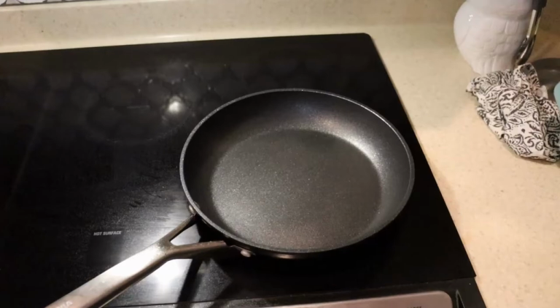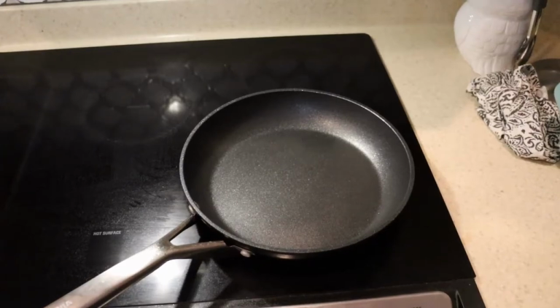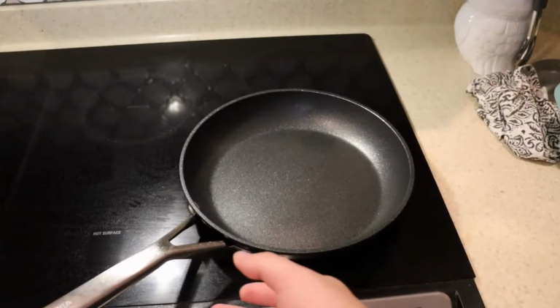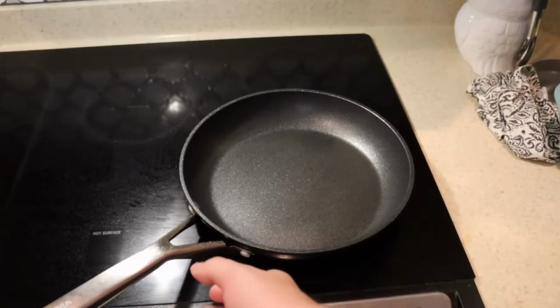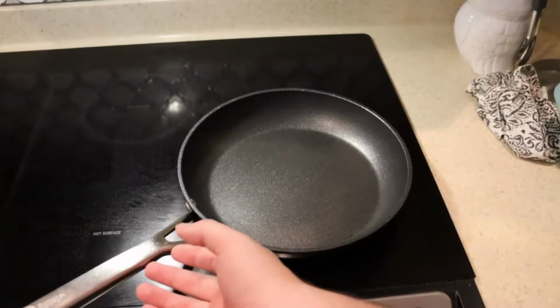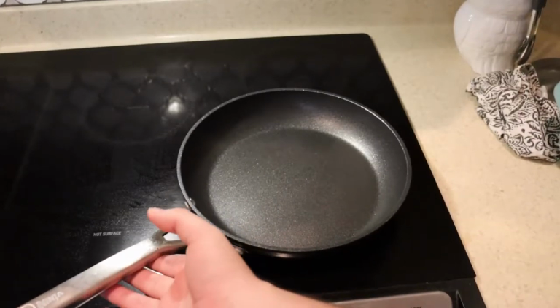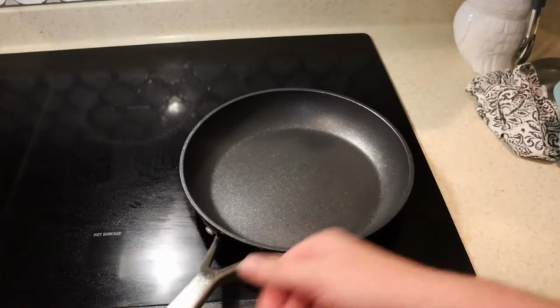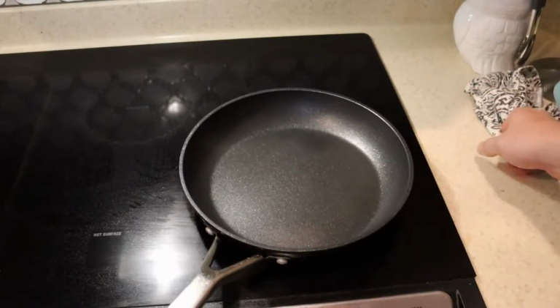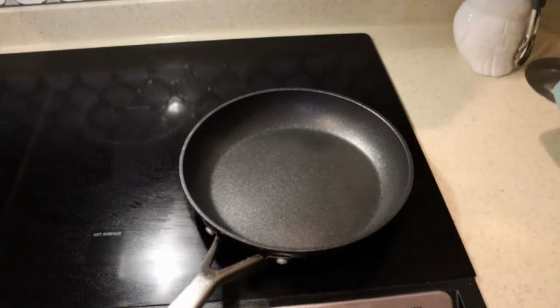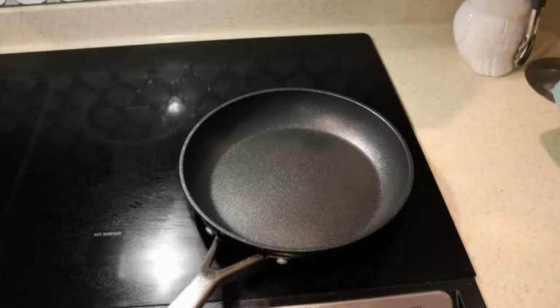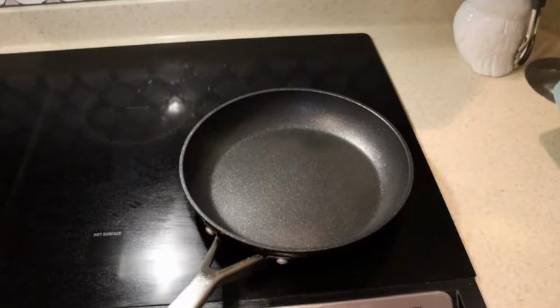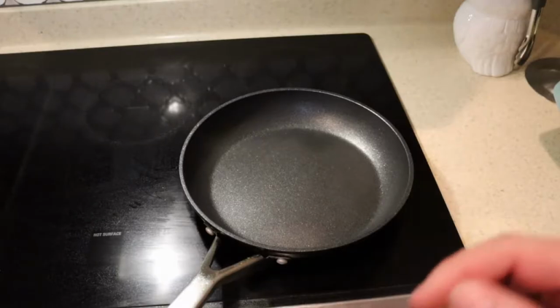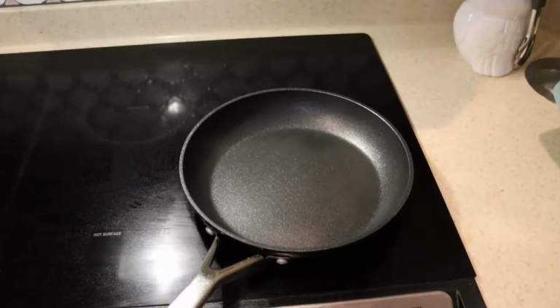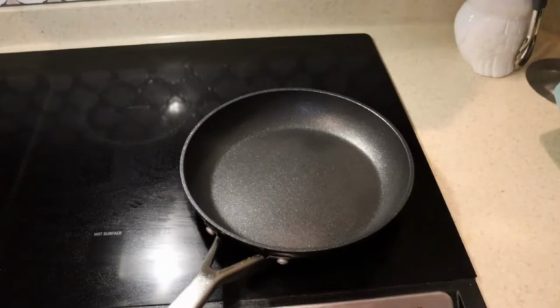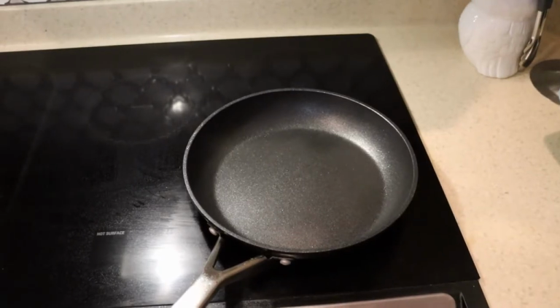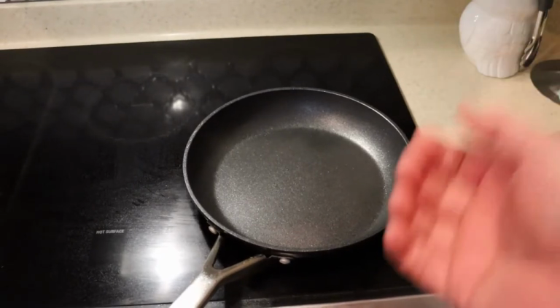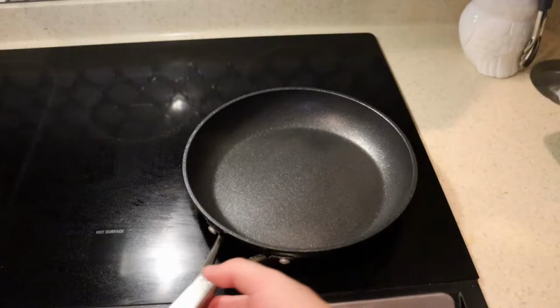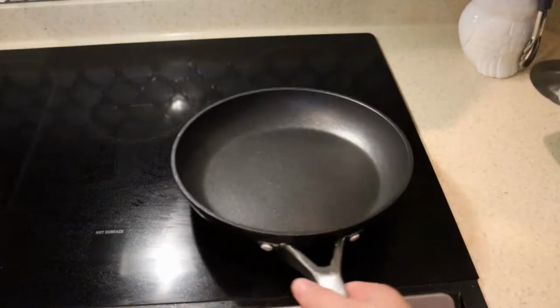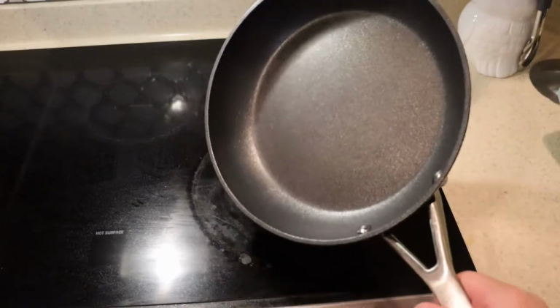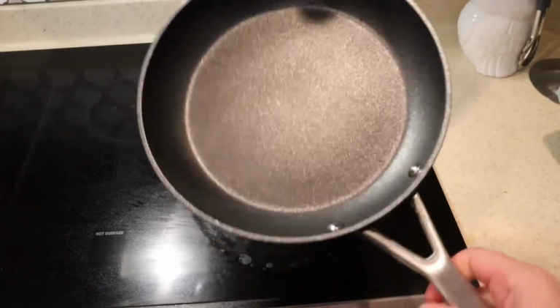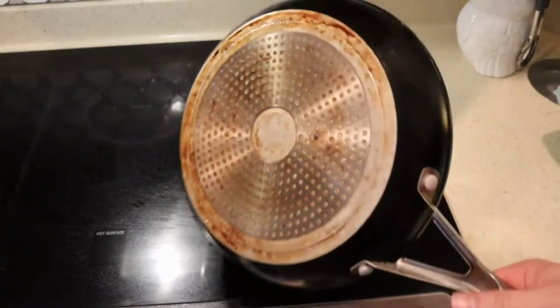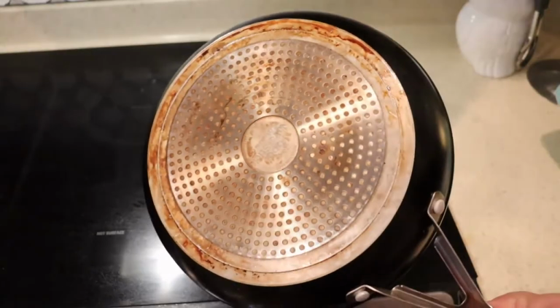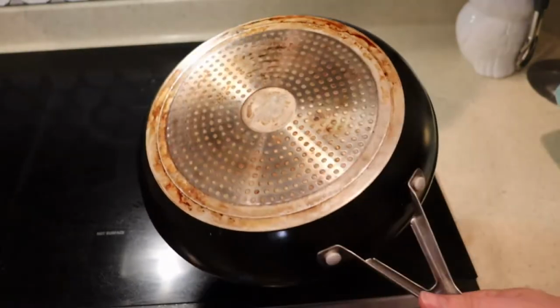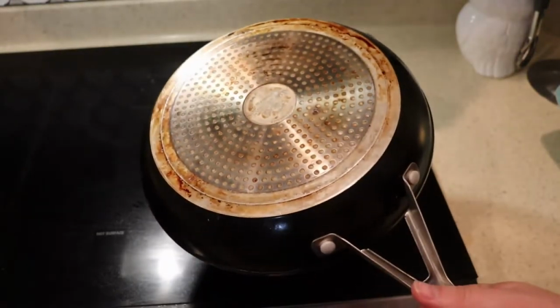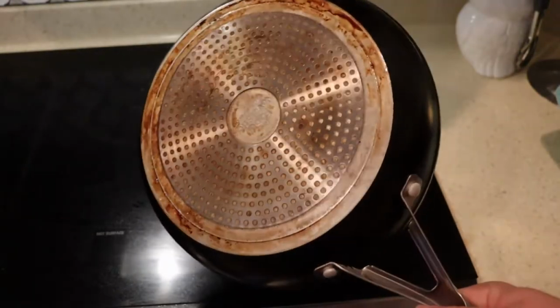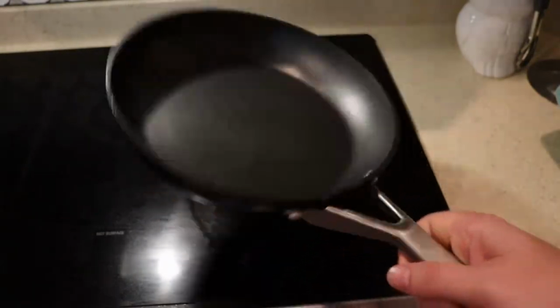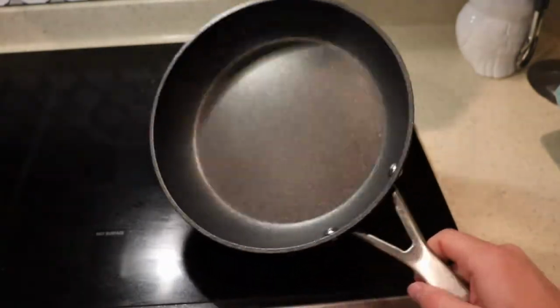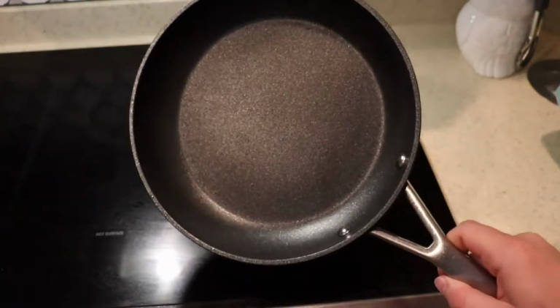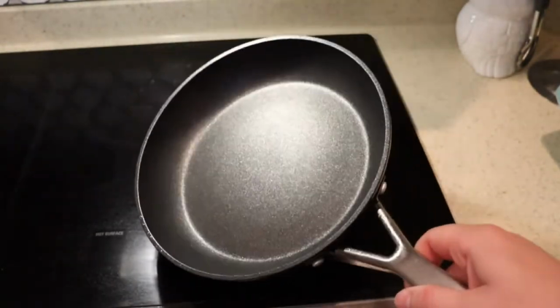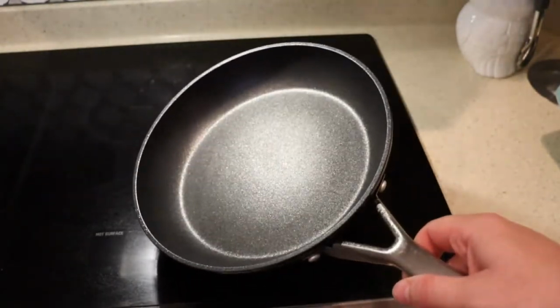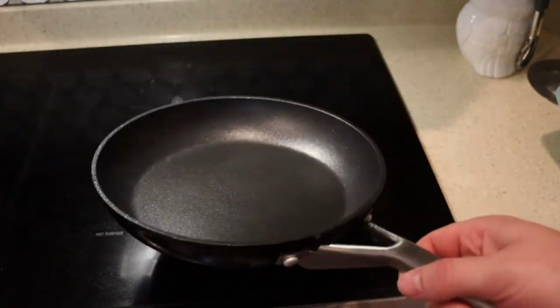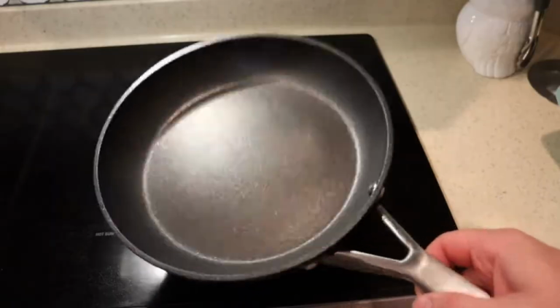Hello everybody, this is Reviews and More, back with a quick follow-up review on the Ninja Foodie Pan. This is a little 10-inch pan from the company Ninja. I've done a 30-day follow-up and initial review, and there you see it's all dirty, because this thing has been used about twice a week for about a year.